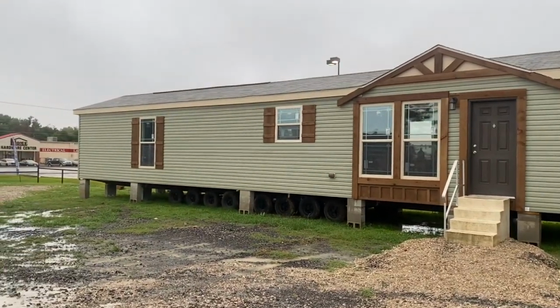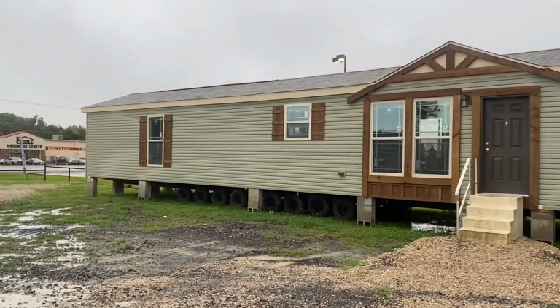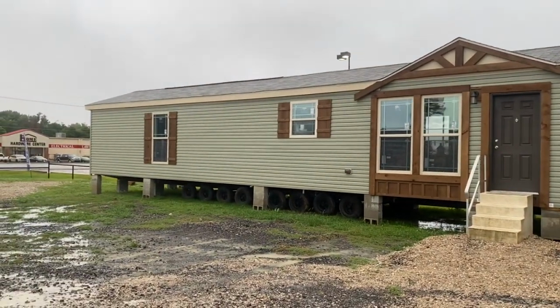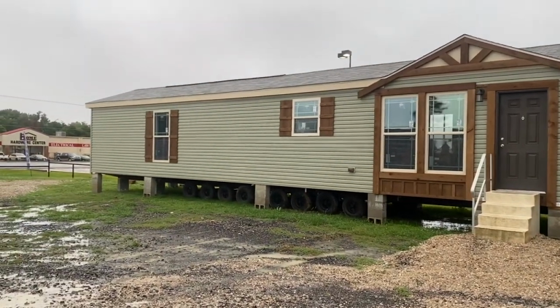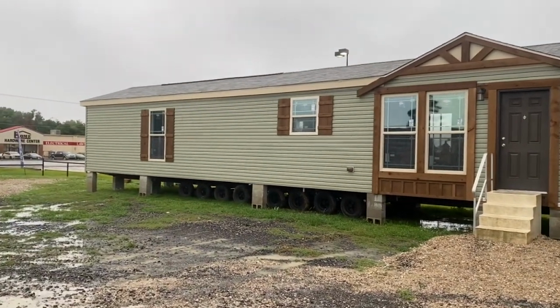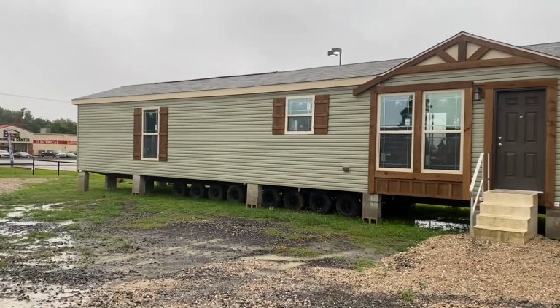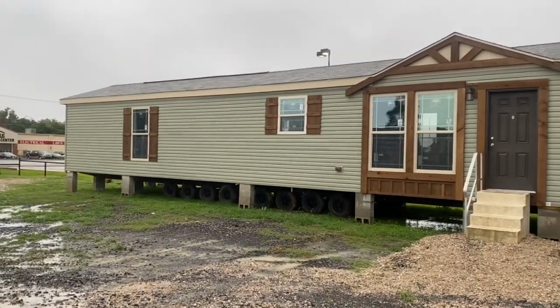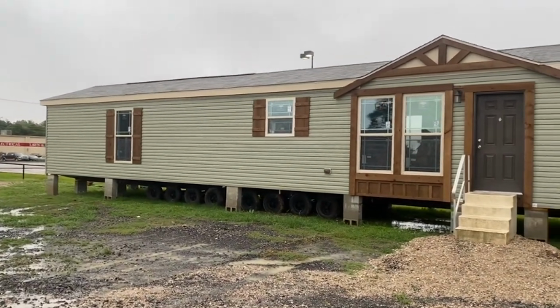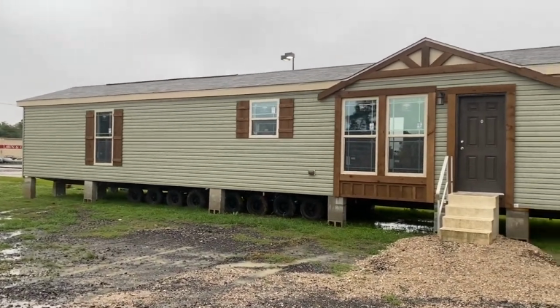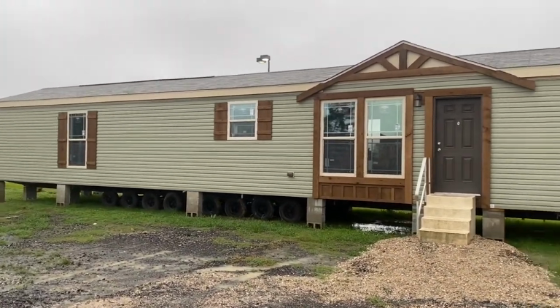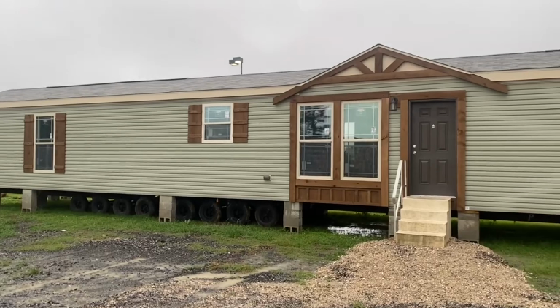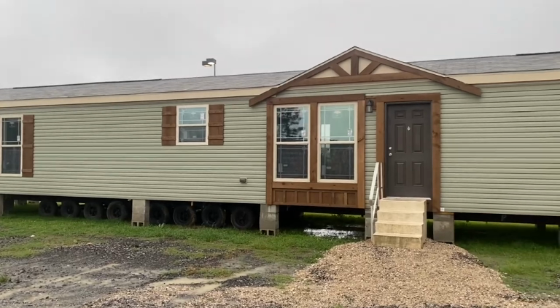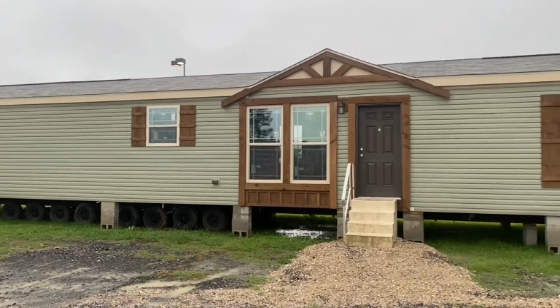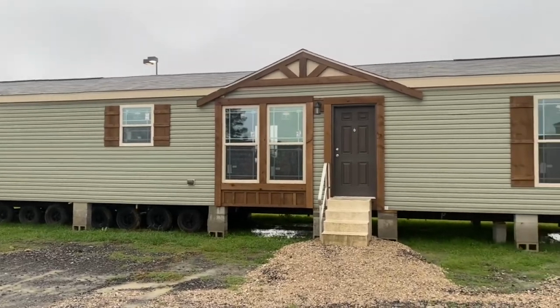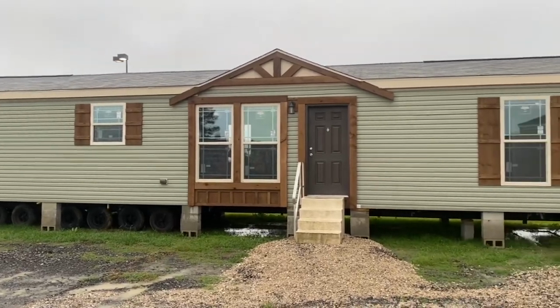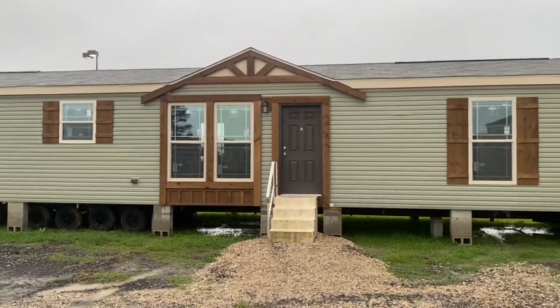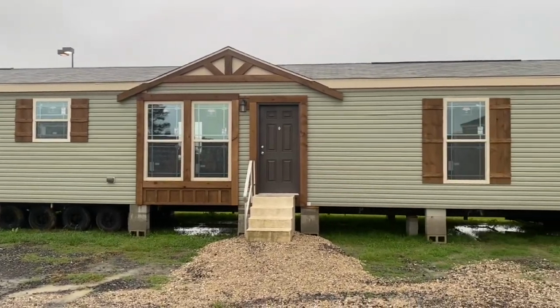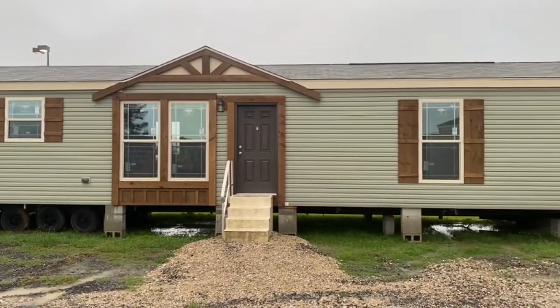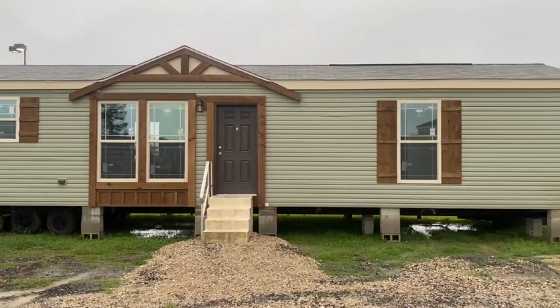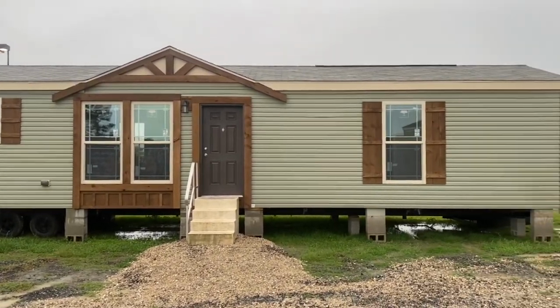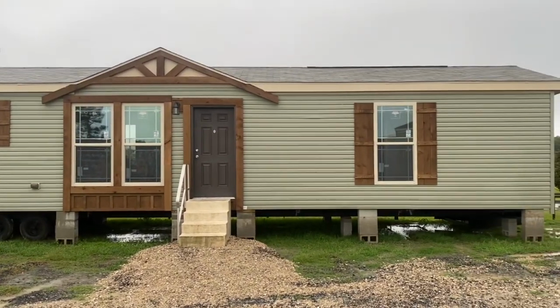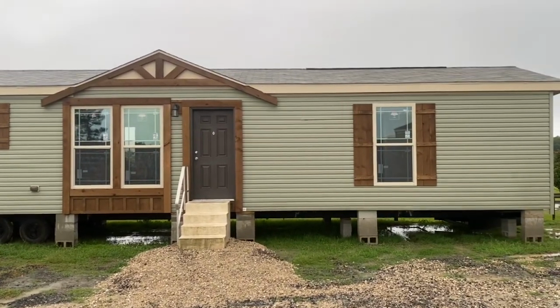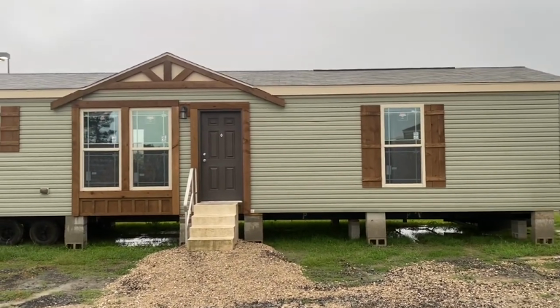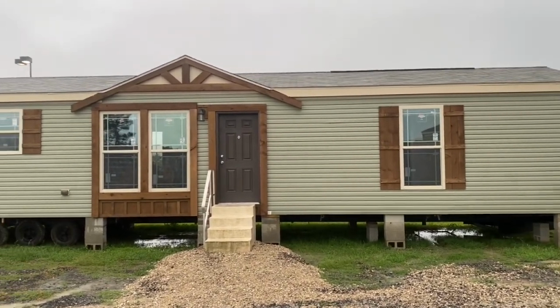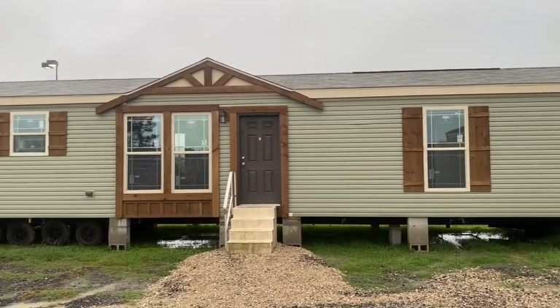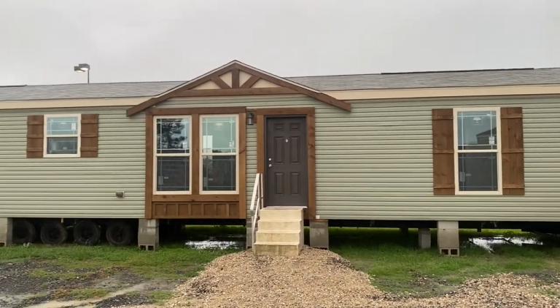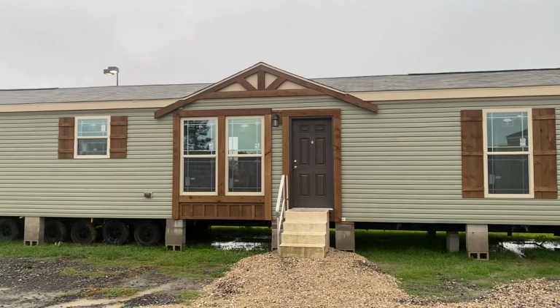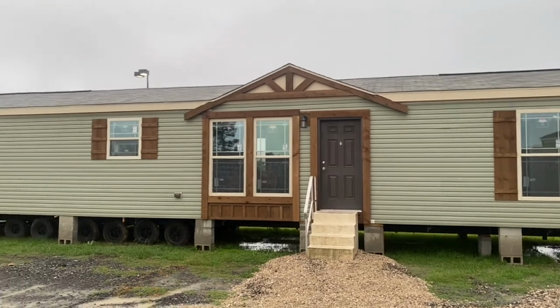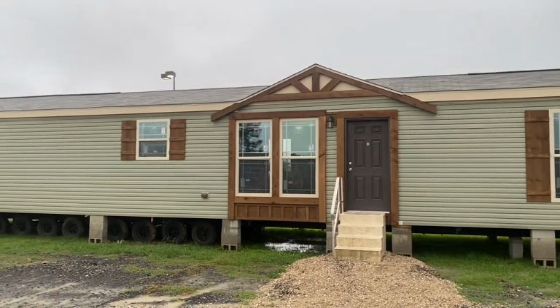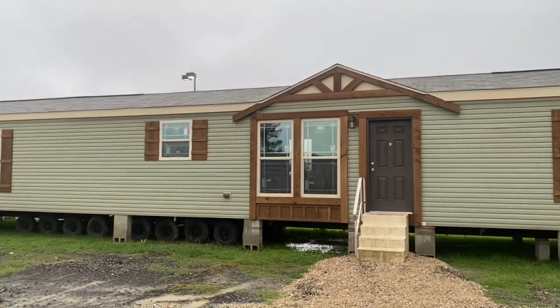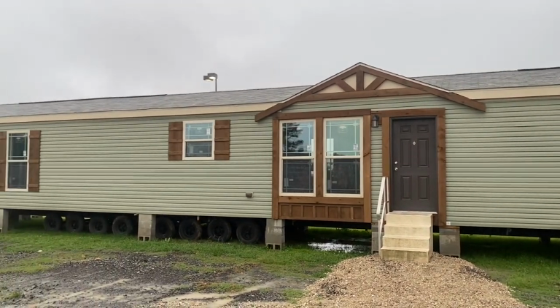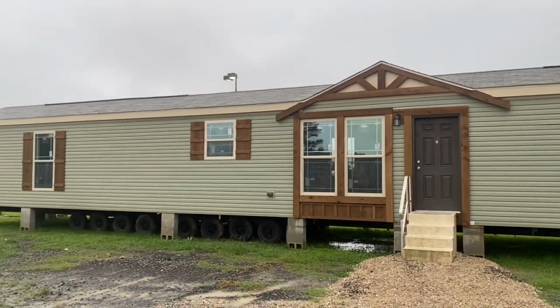If you're in Northeast Louisiana and you're looking for a quality home and a knowledgeable sales staff to help you find a home, check them out. For the rest of Louisiana, make sure you check us out at both homes as well.